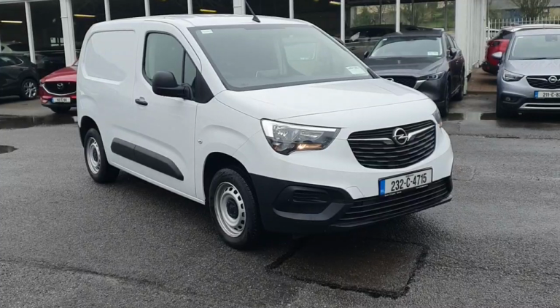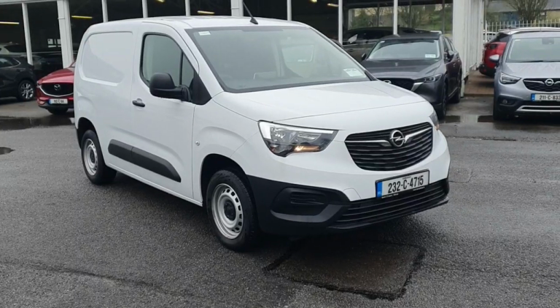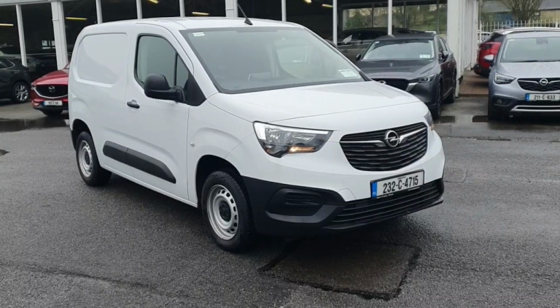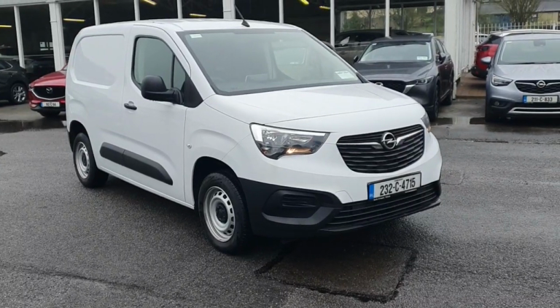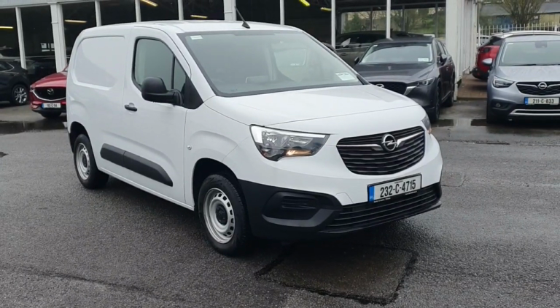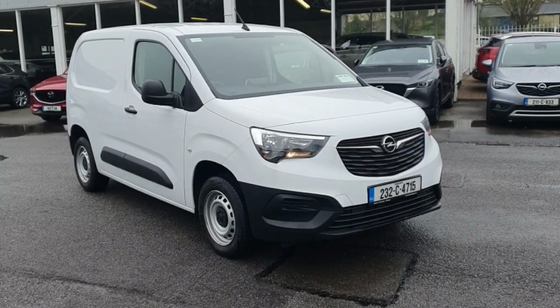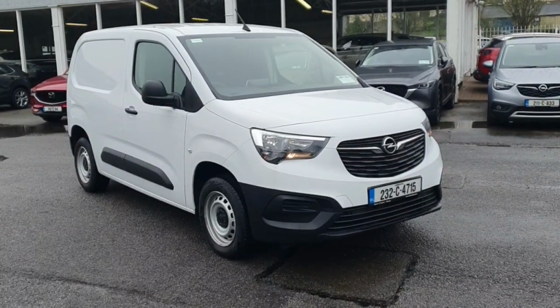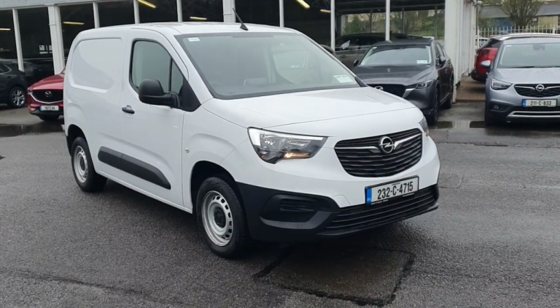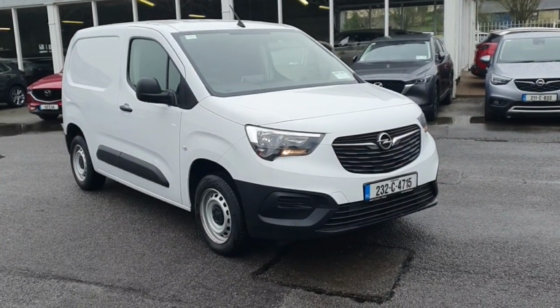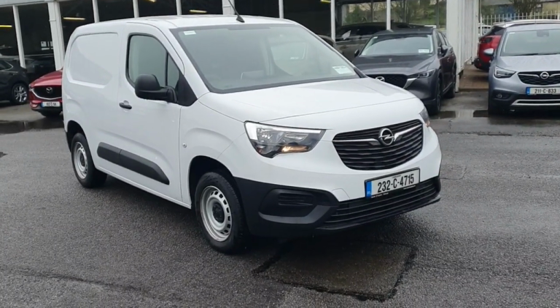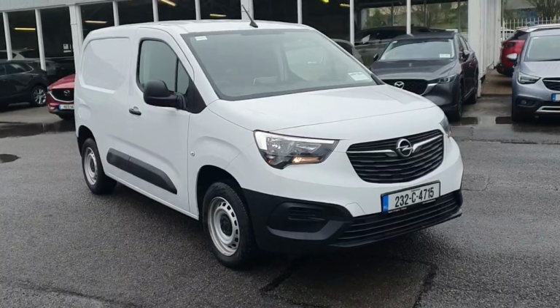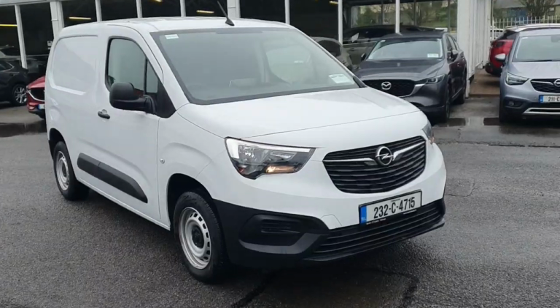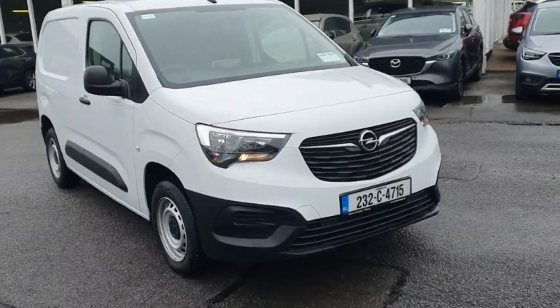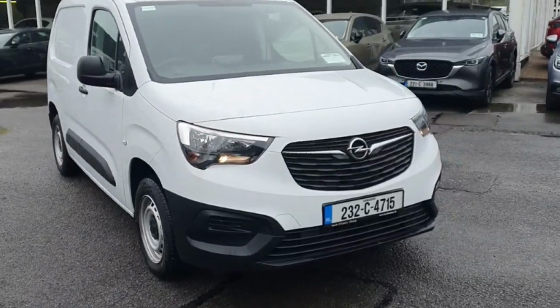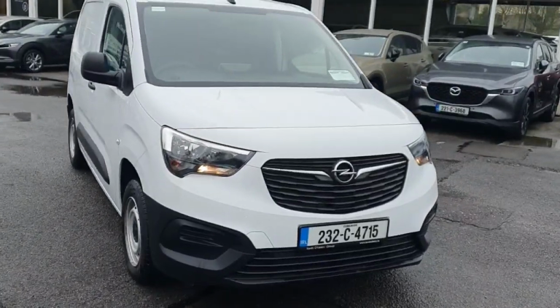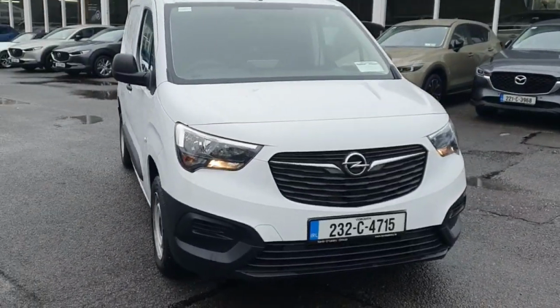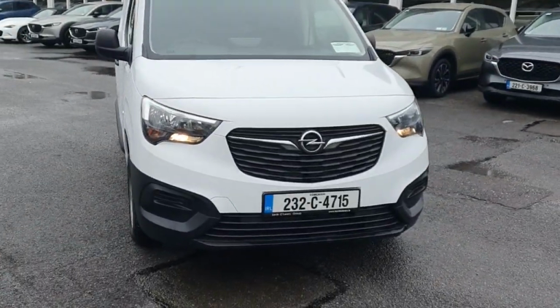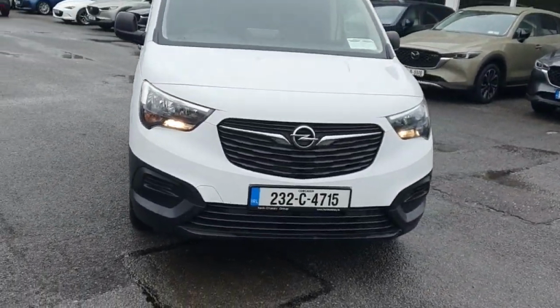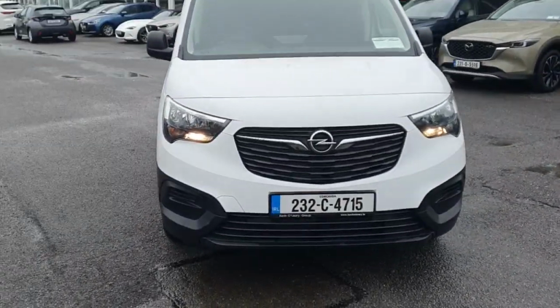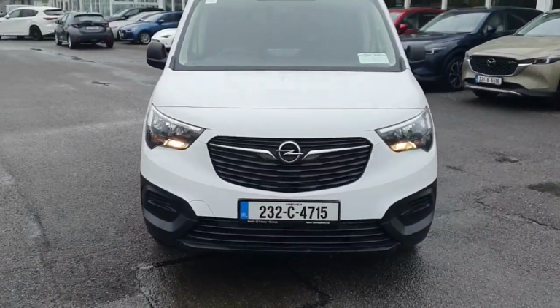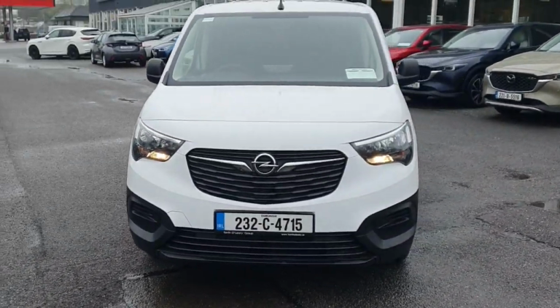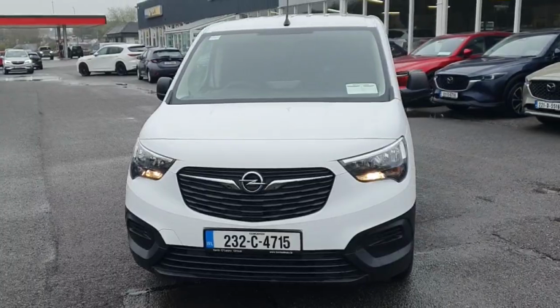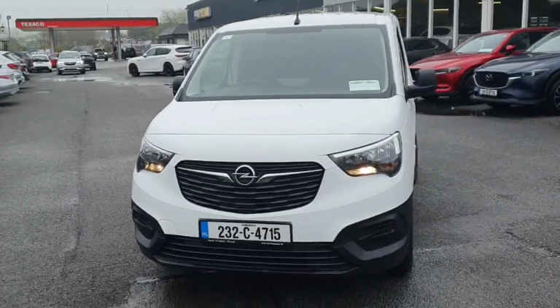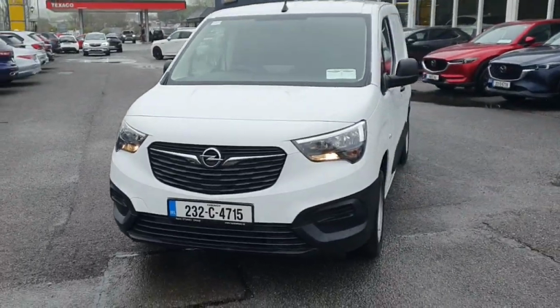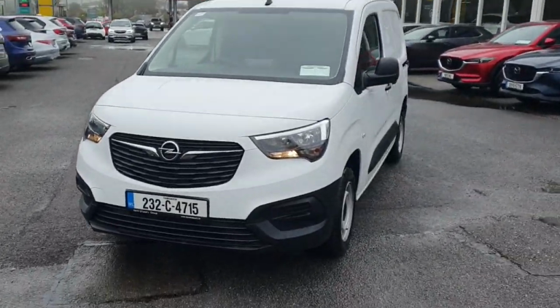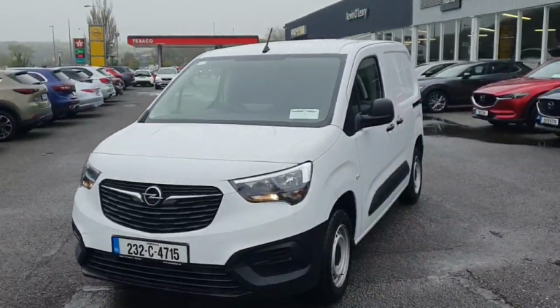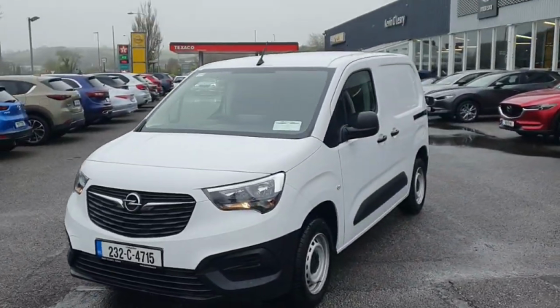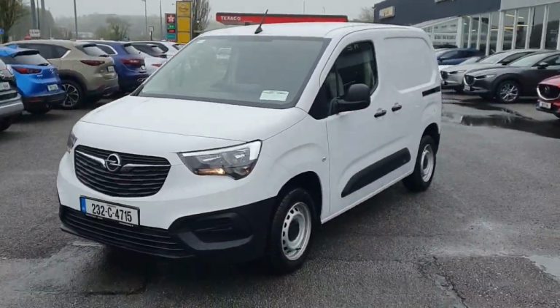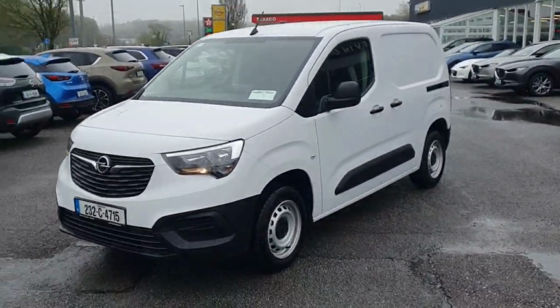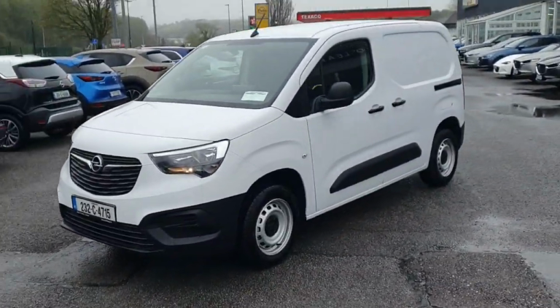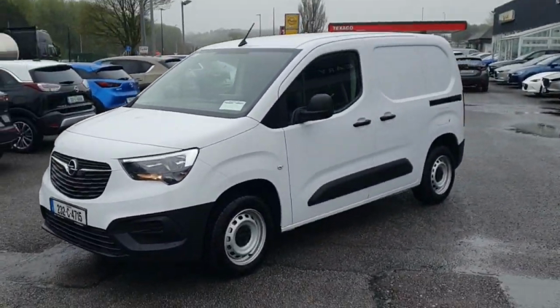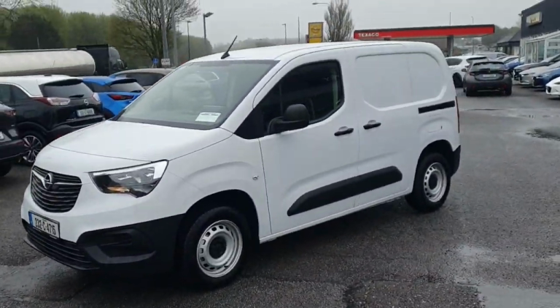The 2022 Opel Combo Combi in Icy White, with a 1.5 diesel engine. Really nice looking van from the front — got the halogen headlamps and the black radiator grille.